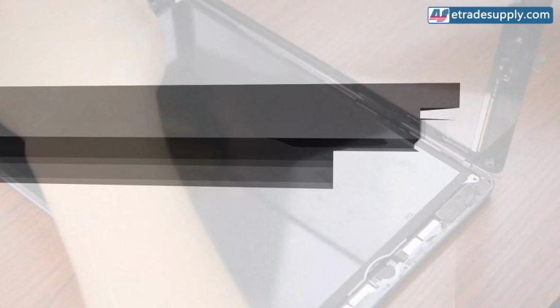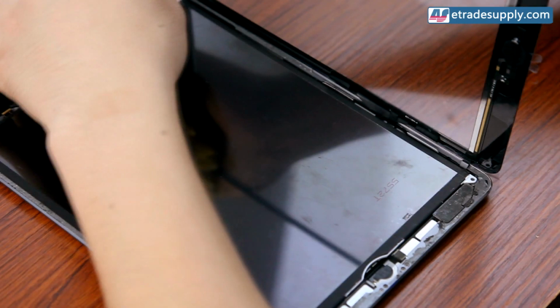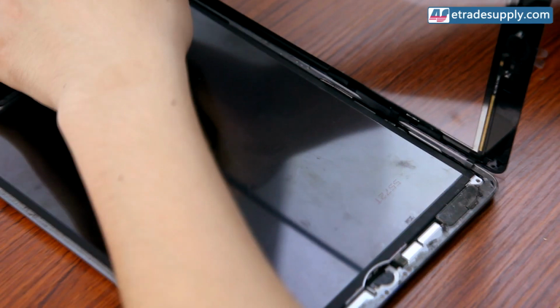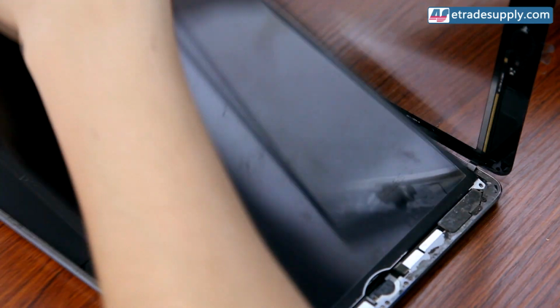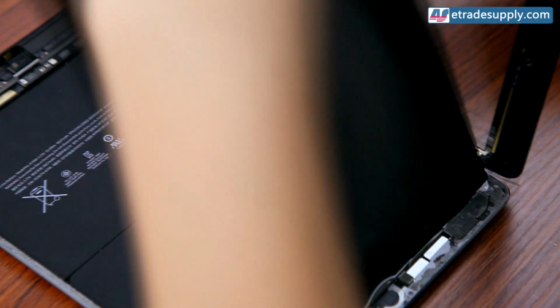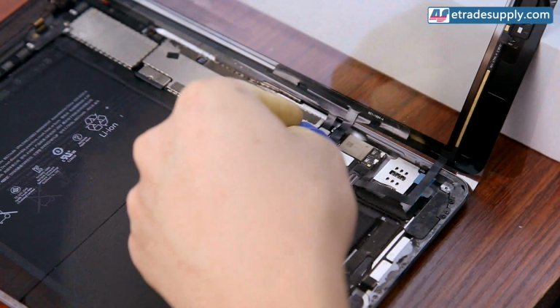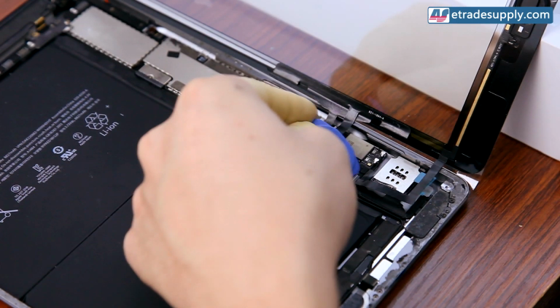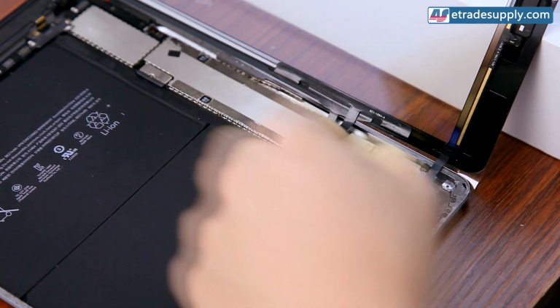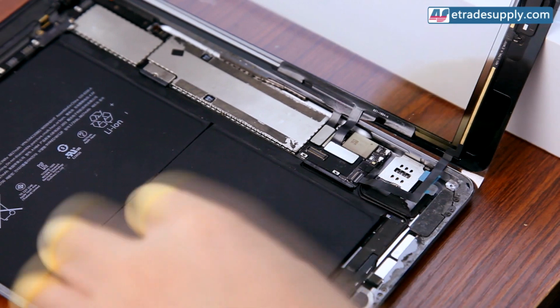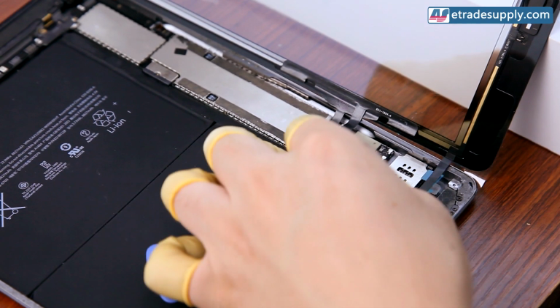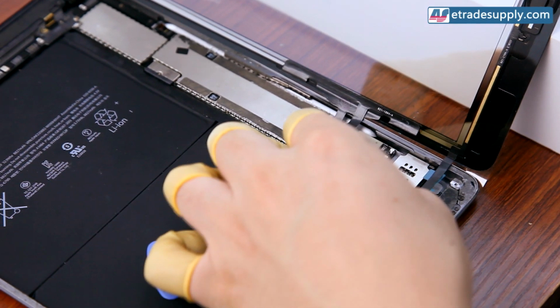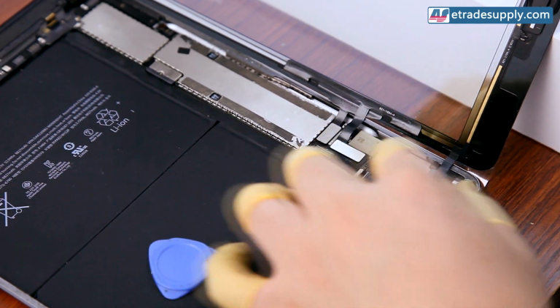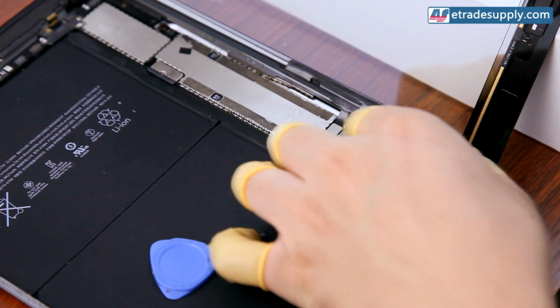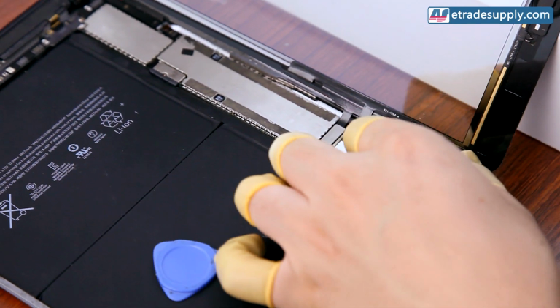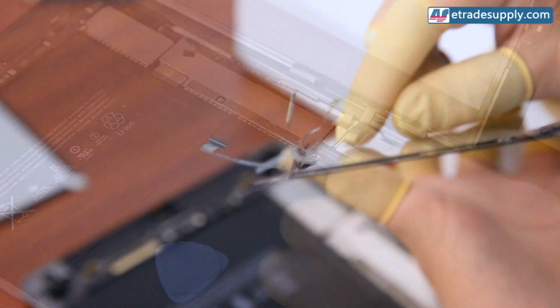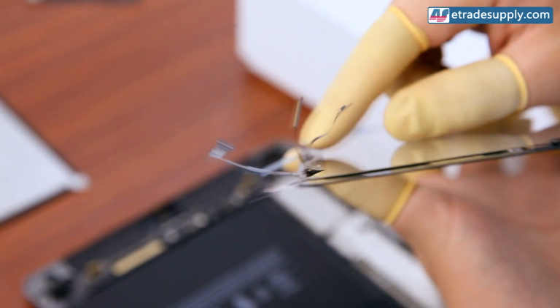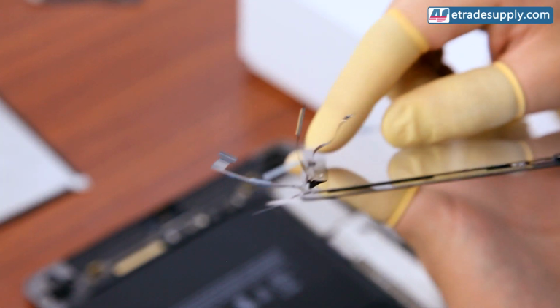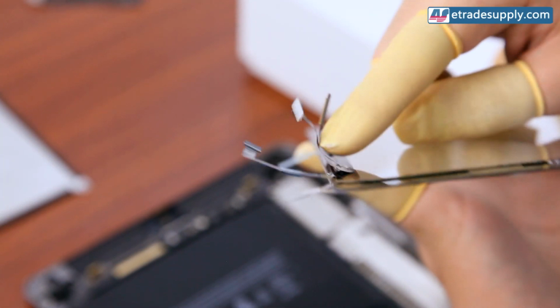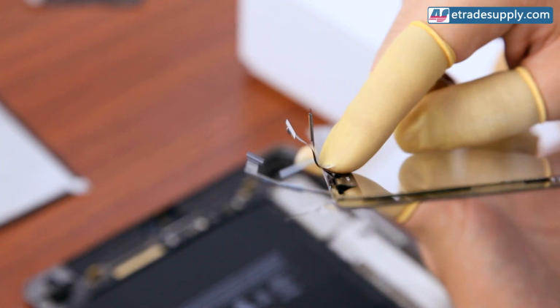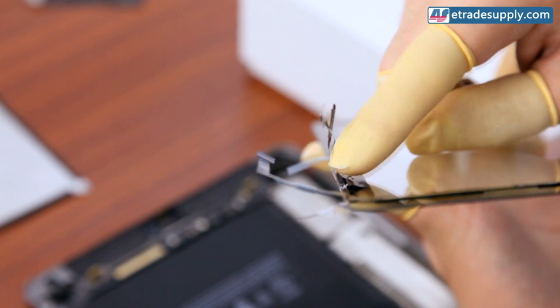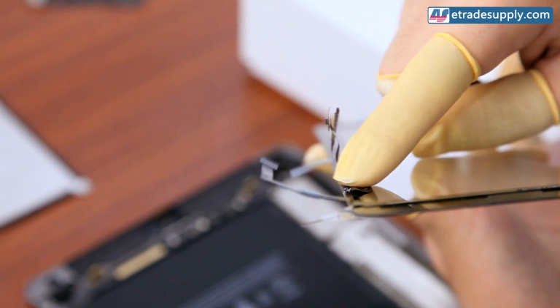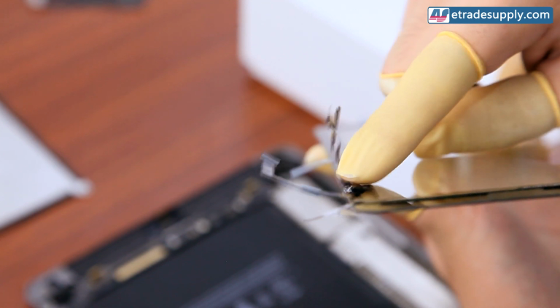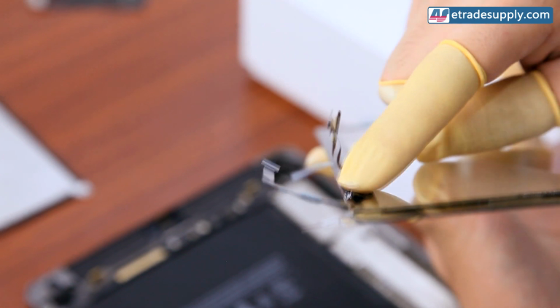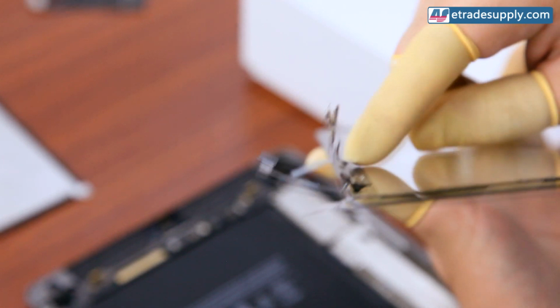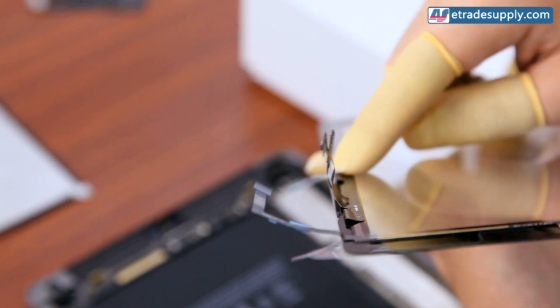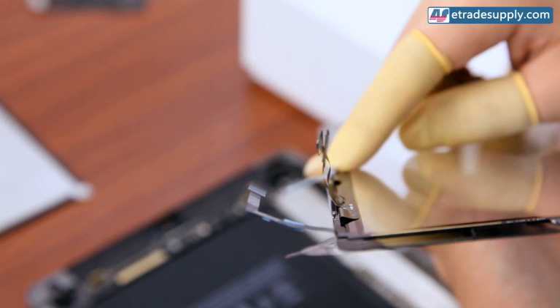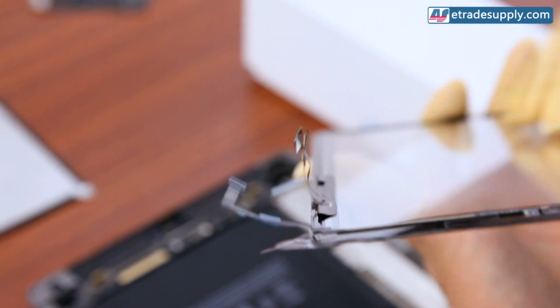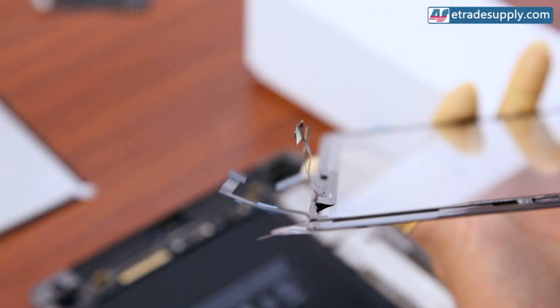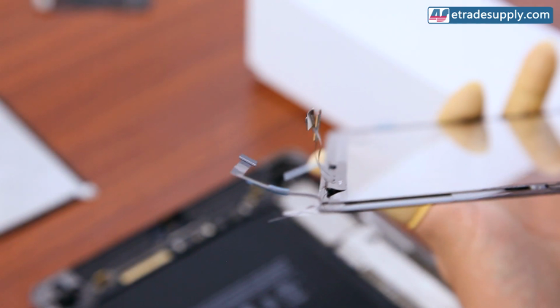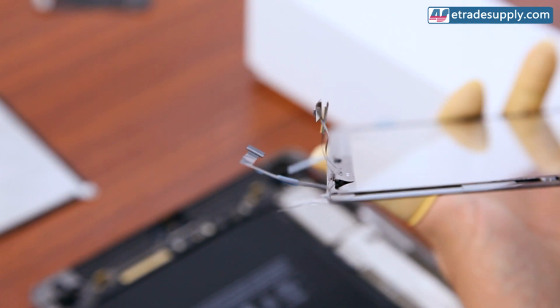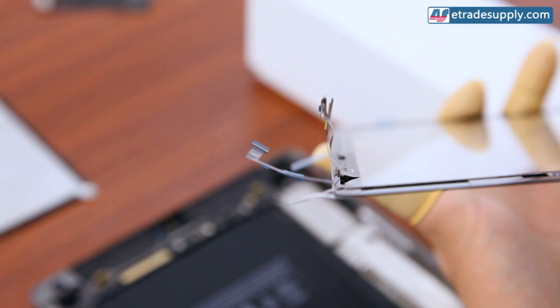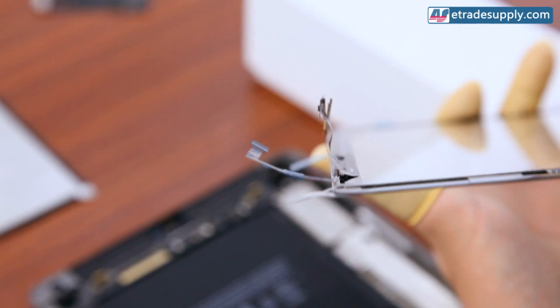If the digitizer doesn't work as expected after installation, you can move it again and double-check the flex cable. If it still has that nice loop, then the problem is elsewhere. But if the flex didn't fit properly in the slot and got squished, you may need to get a new digitizer.